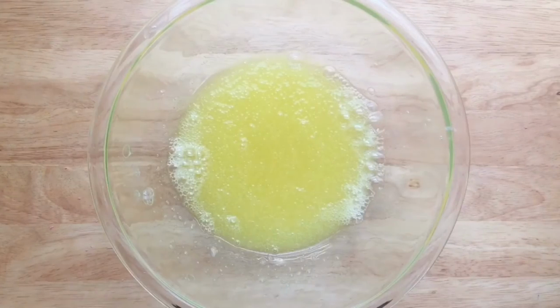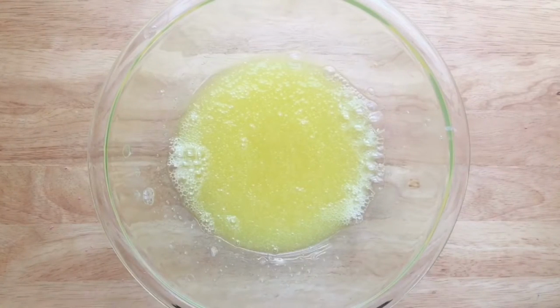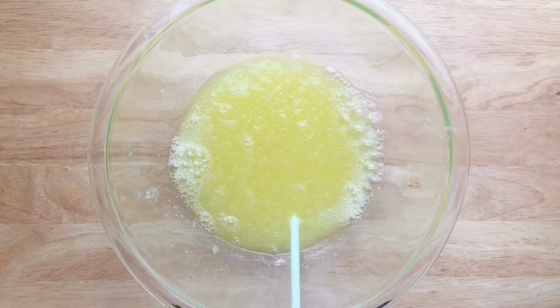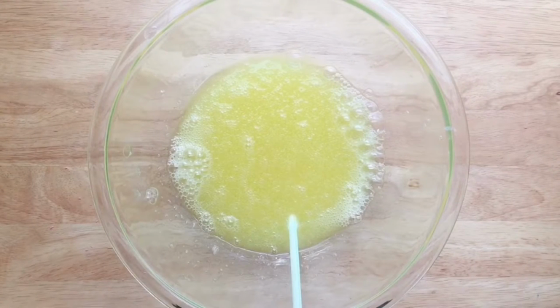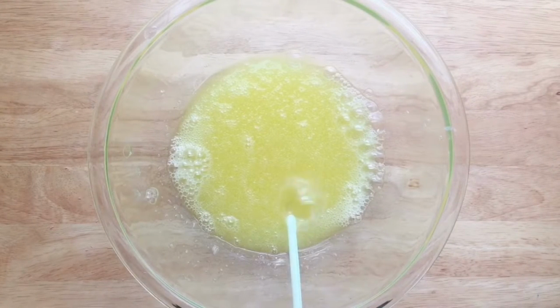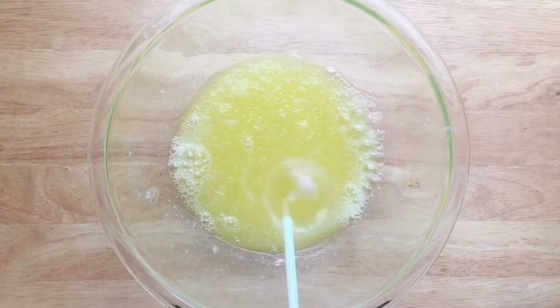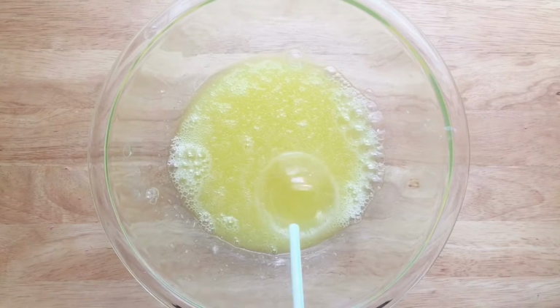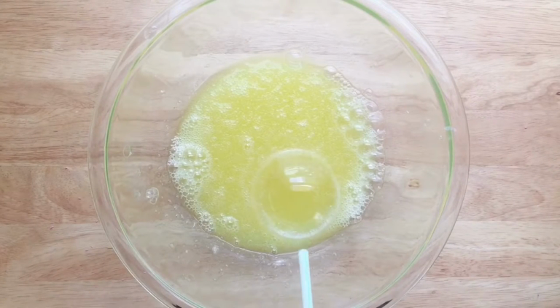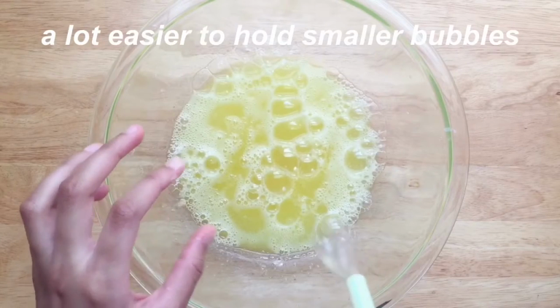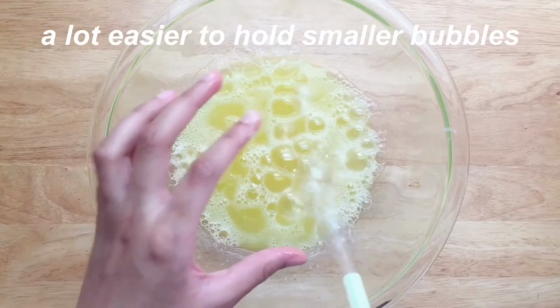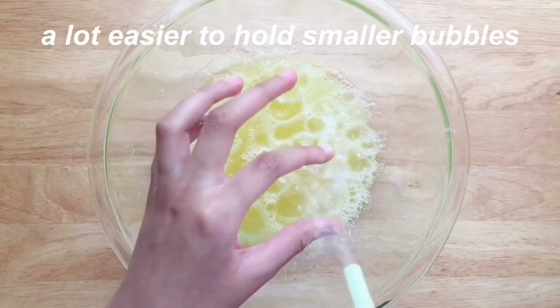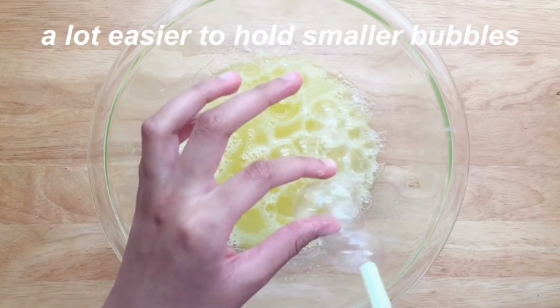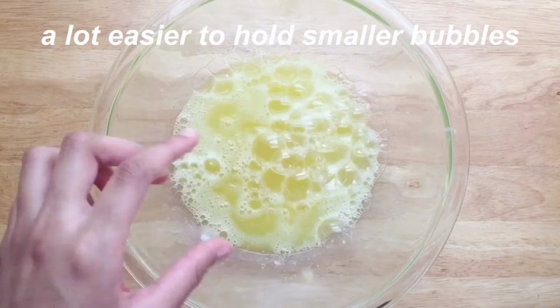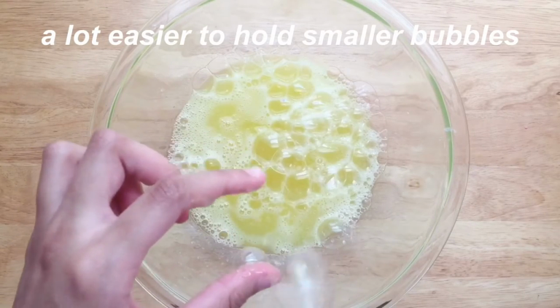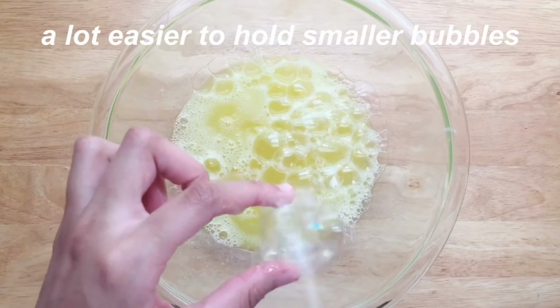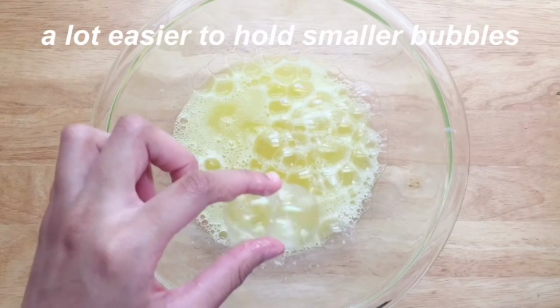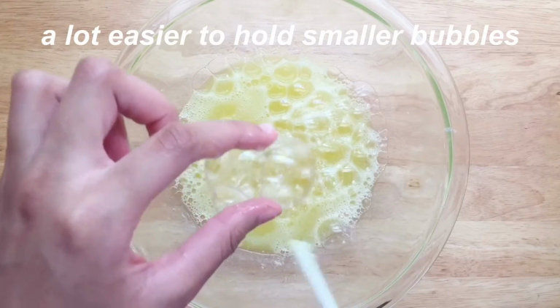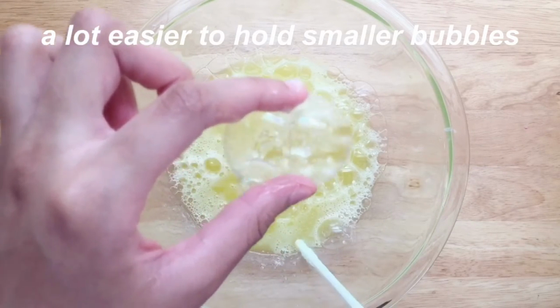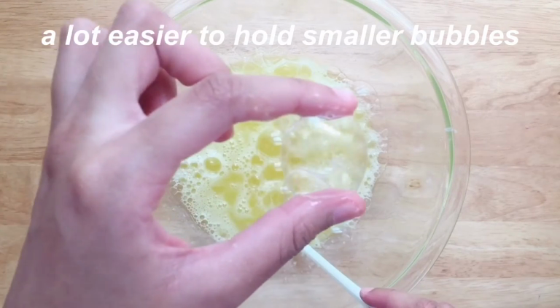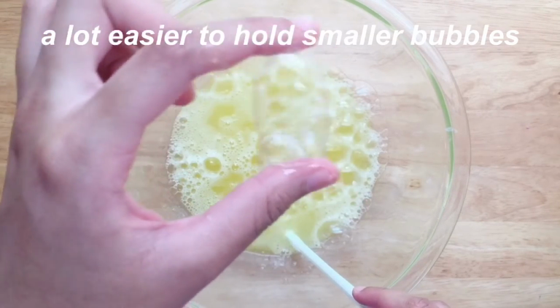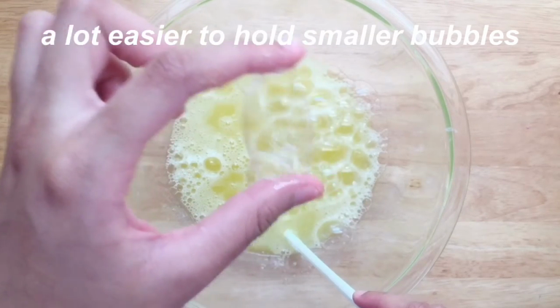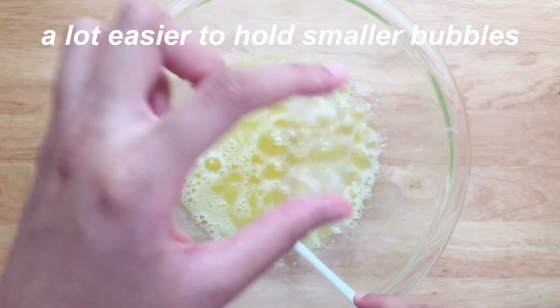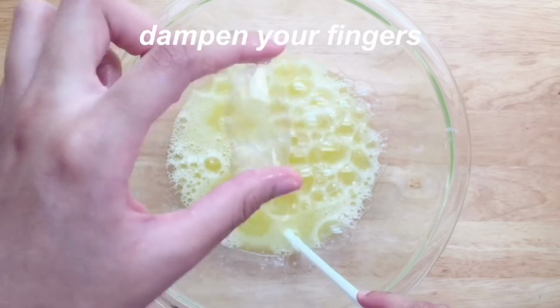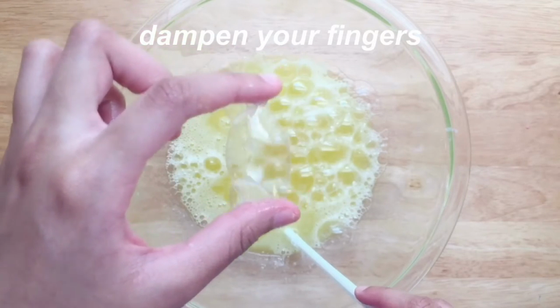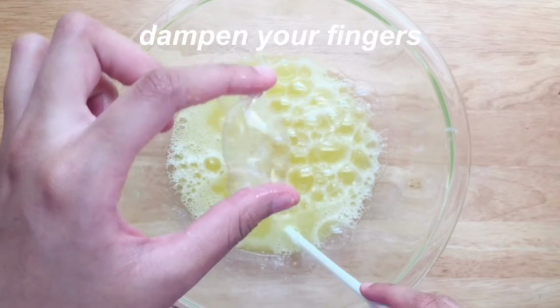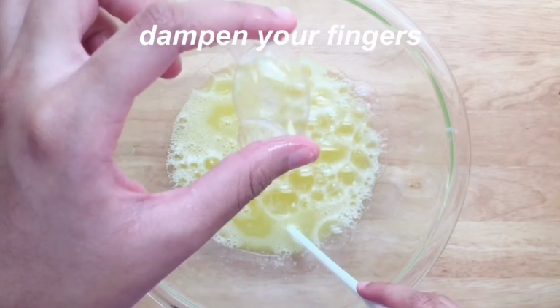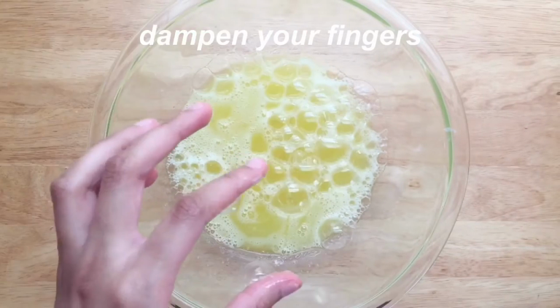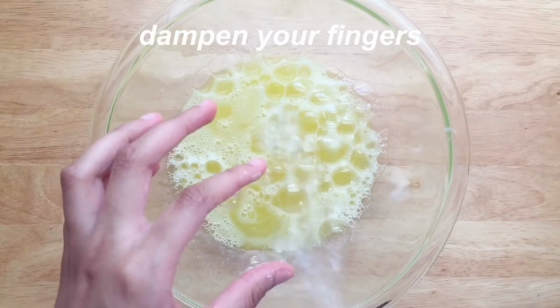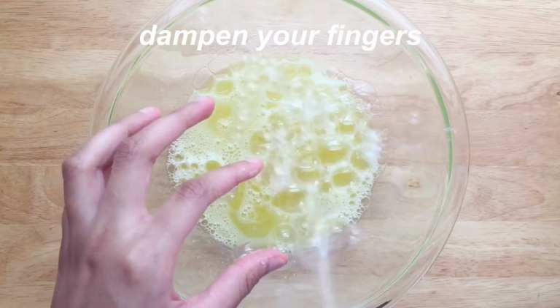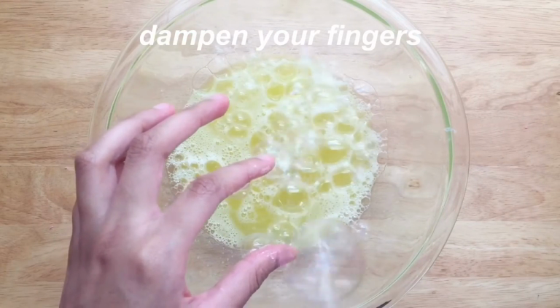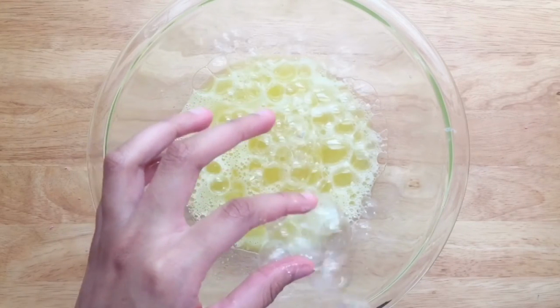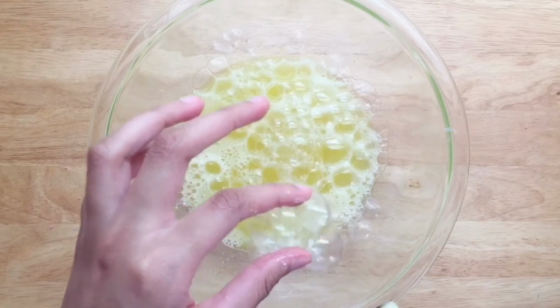I then began blowing the bubbles with a straw — it's a lot easier to hold smaller bubbles. Another trick I learned to prevent popping the bubbles is to dampen your fingers, which helps with not bursting the bubble.